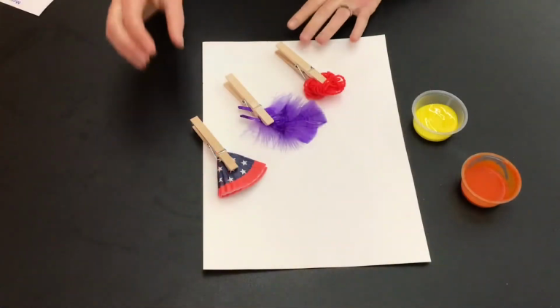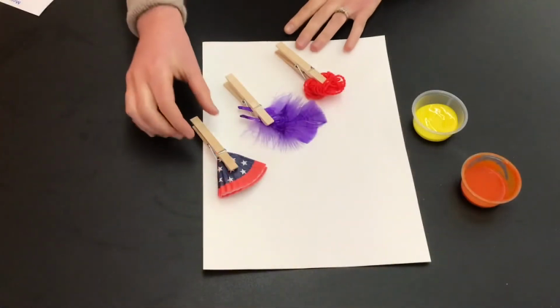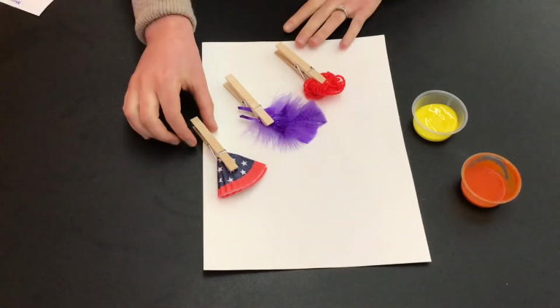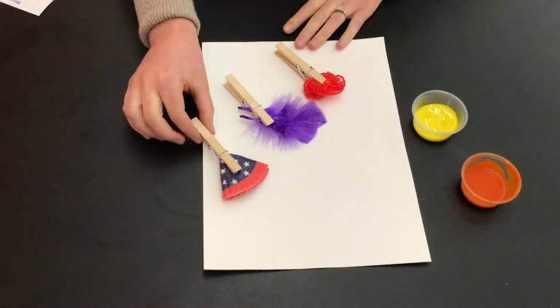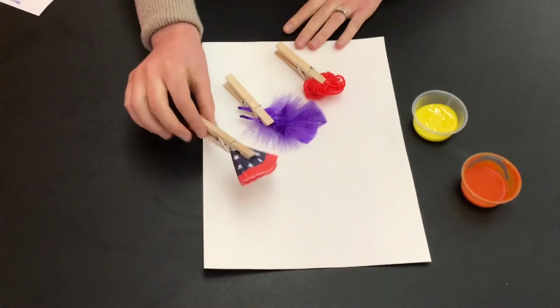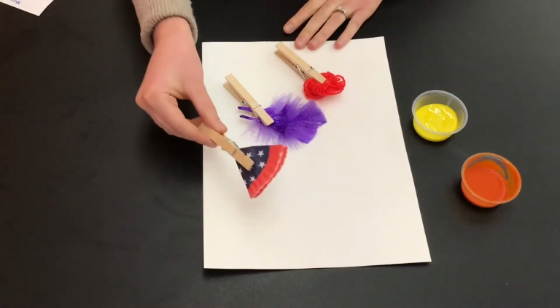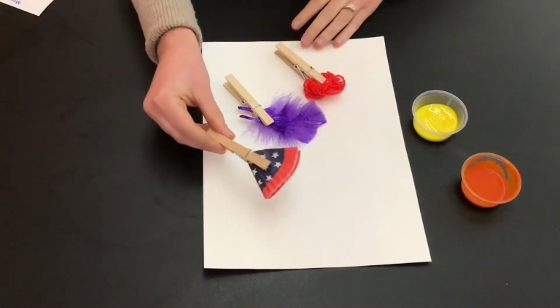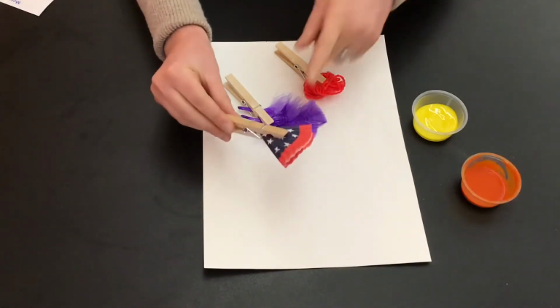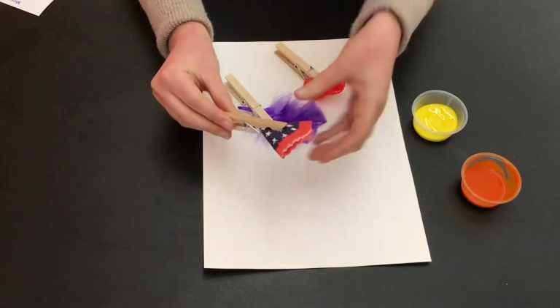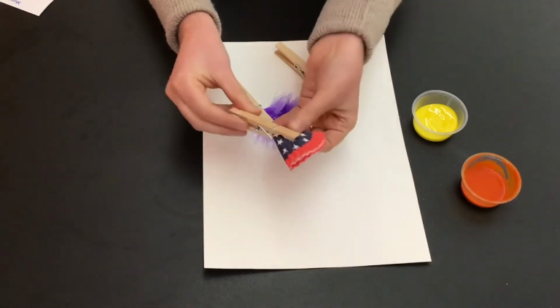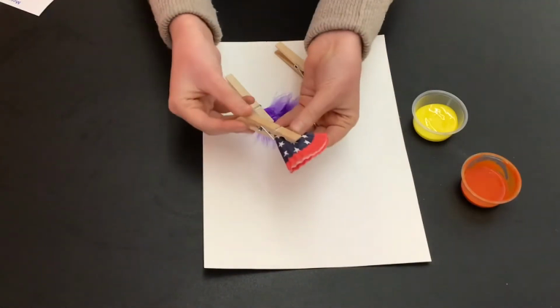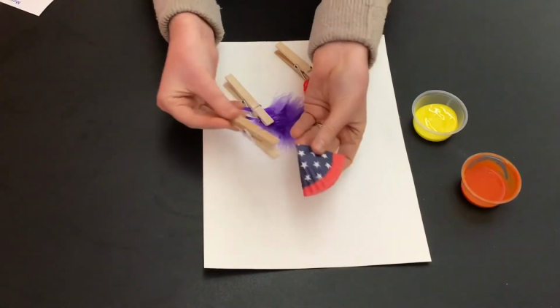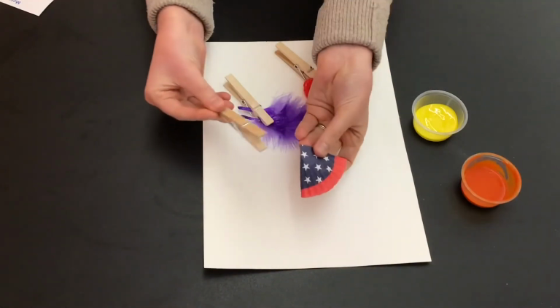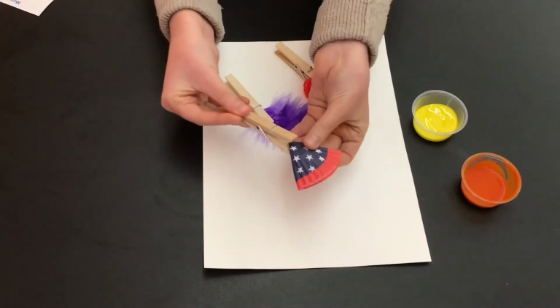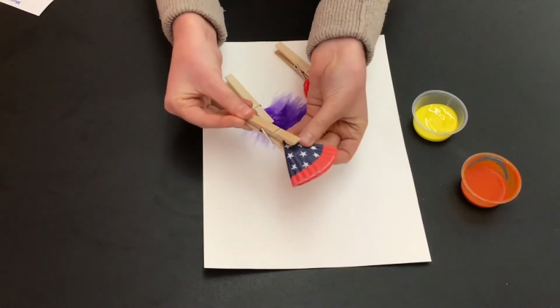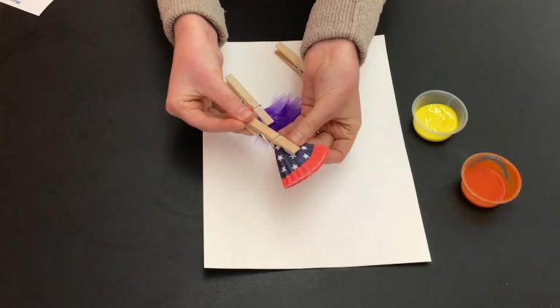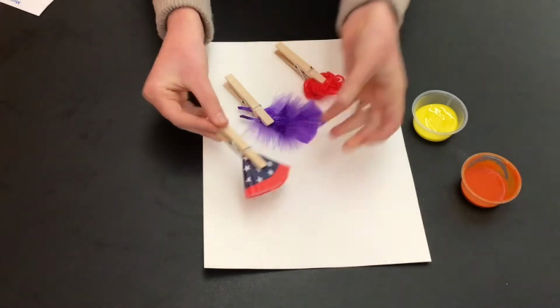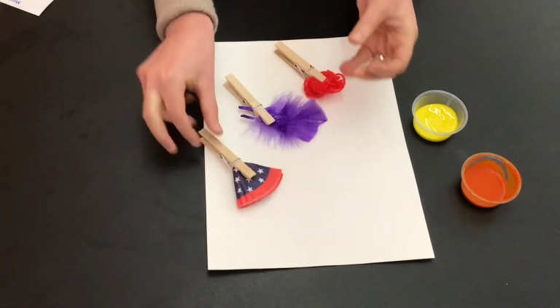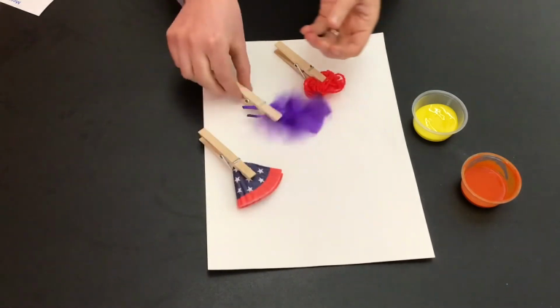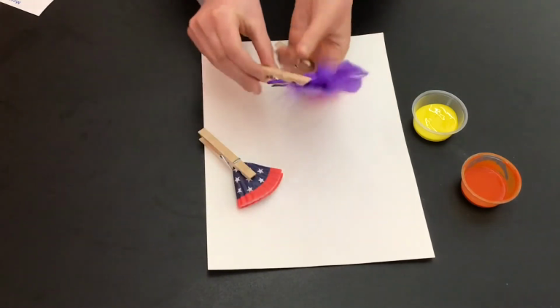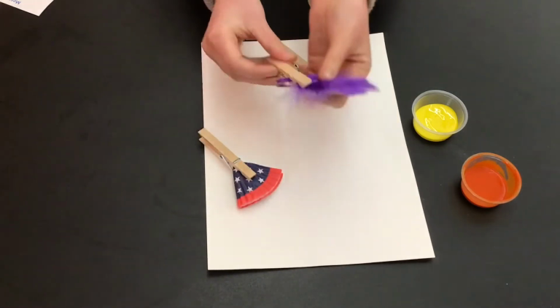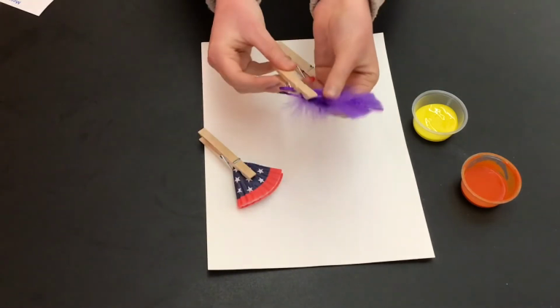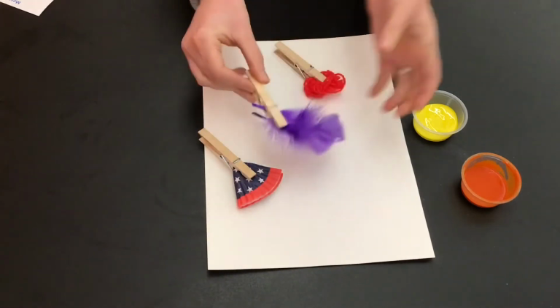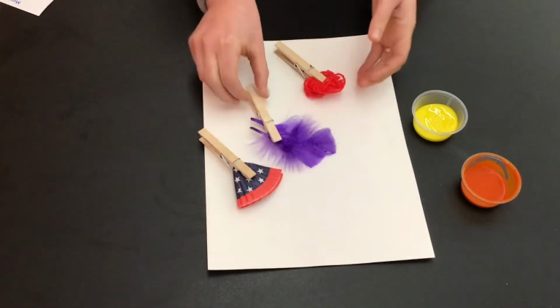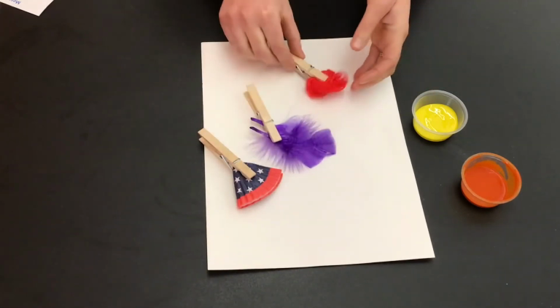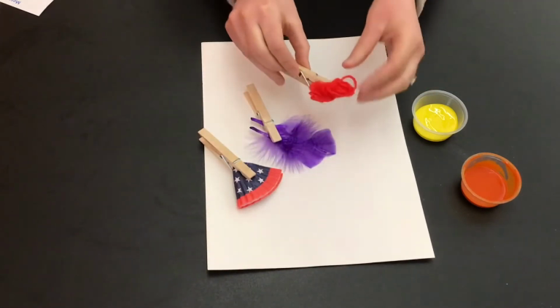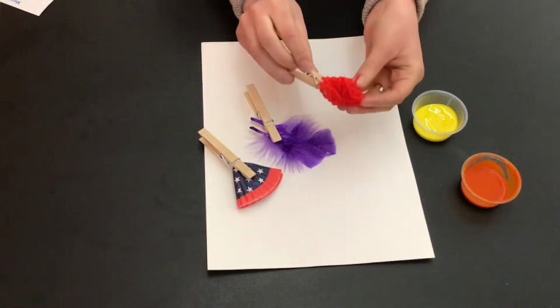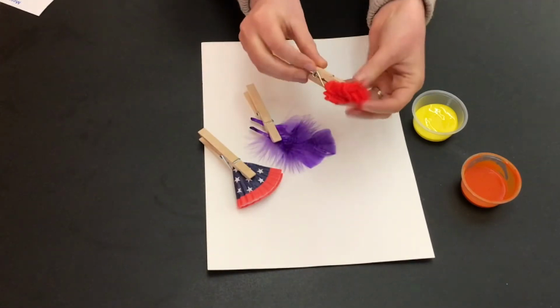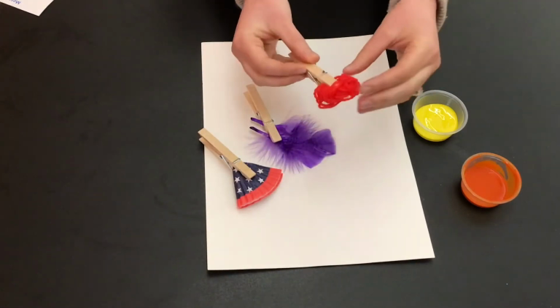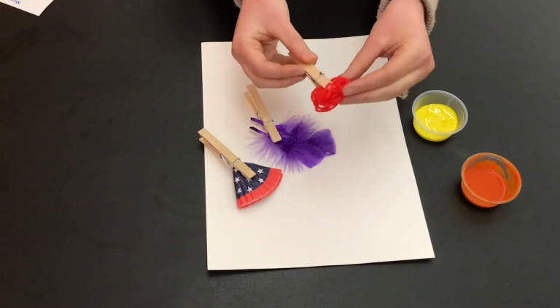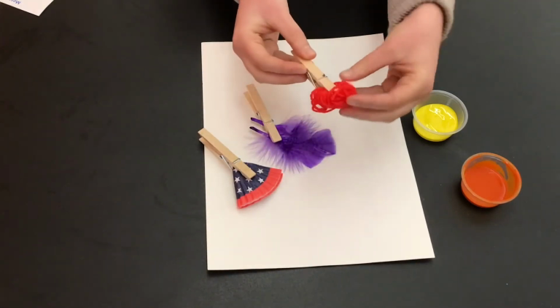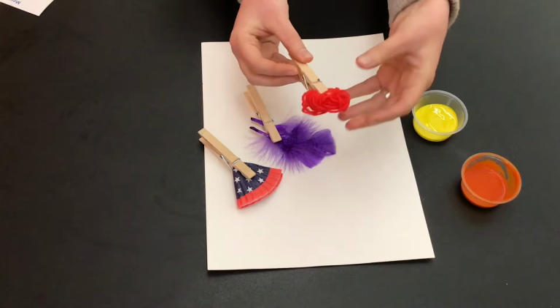I'm using paintbrushes made with a cupcake liner, two feathers, and a balled-up section of yarn.